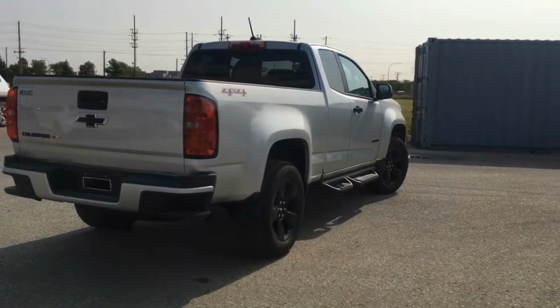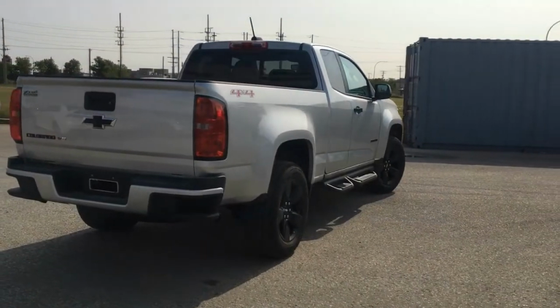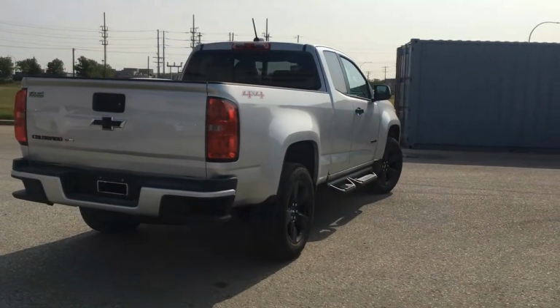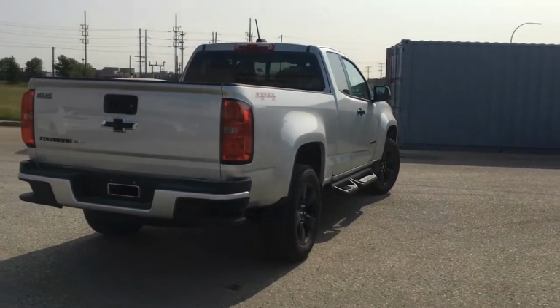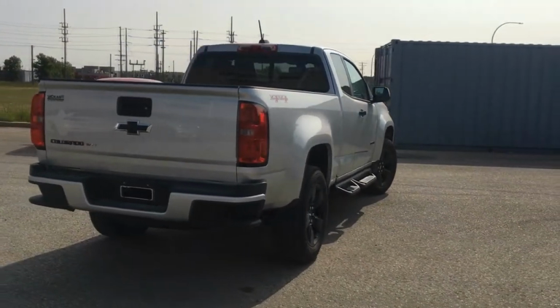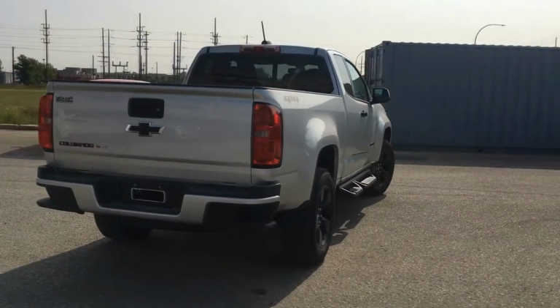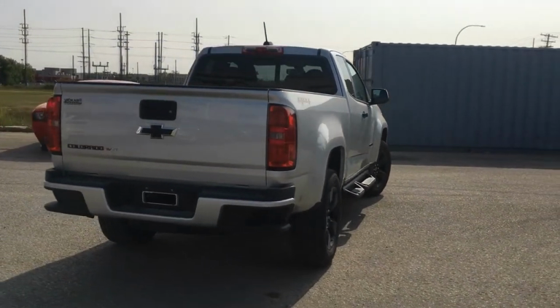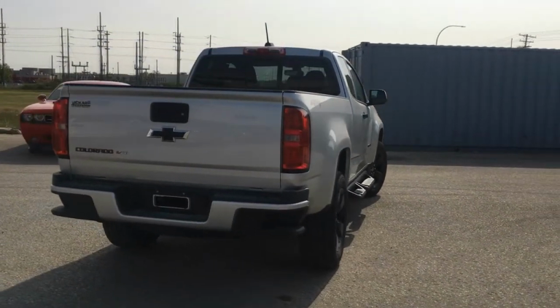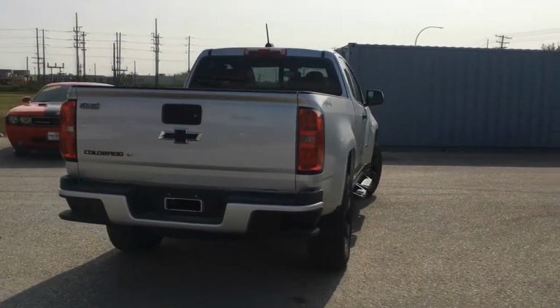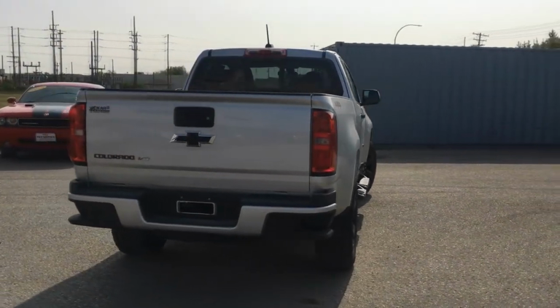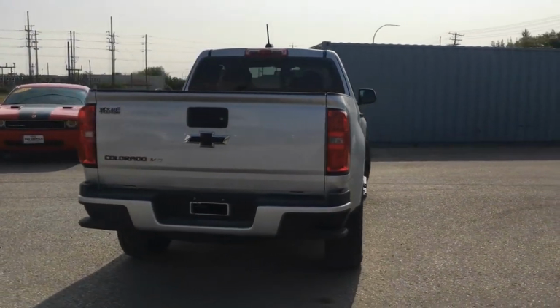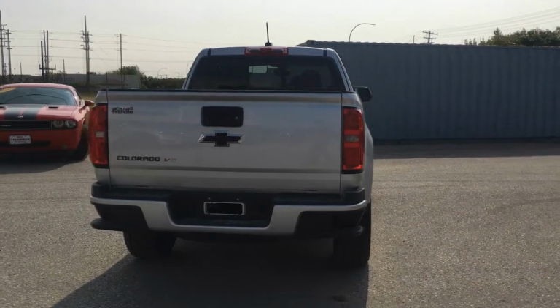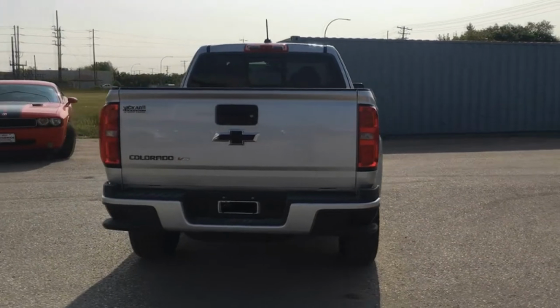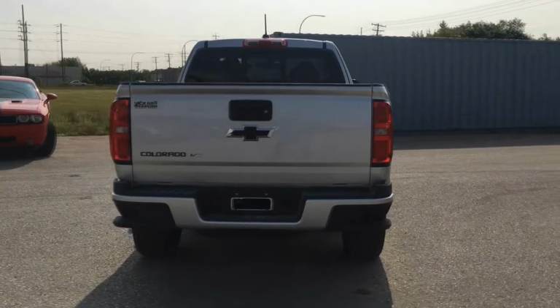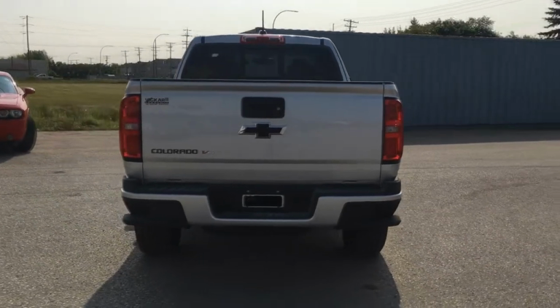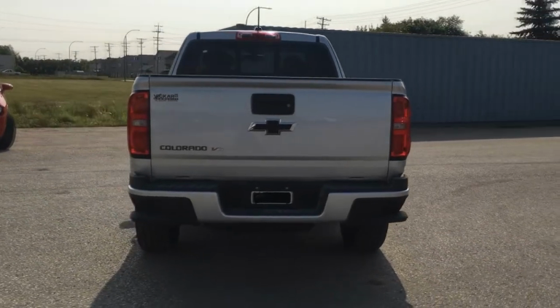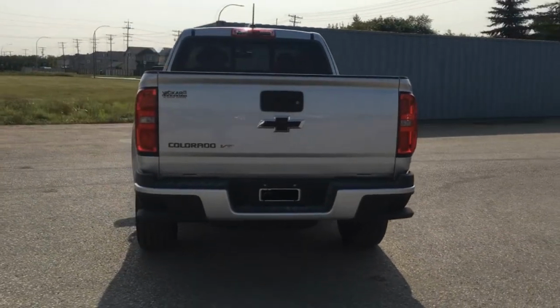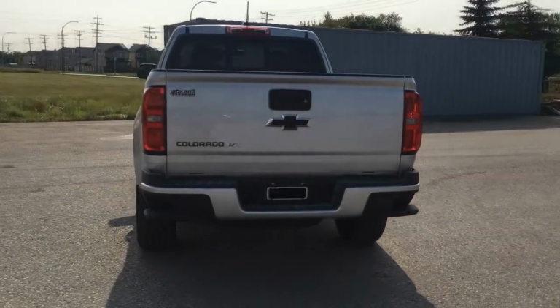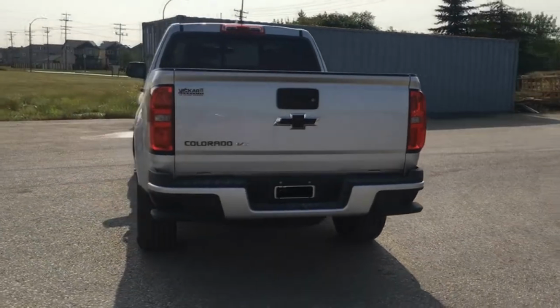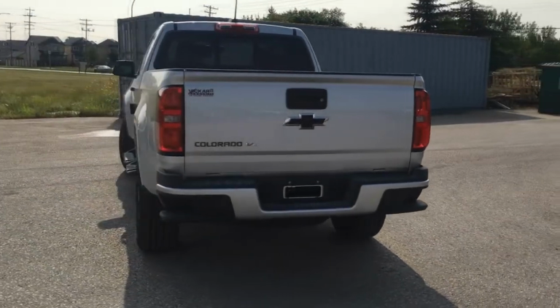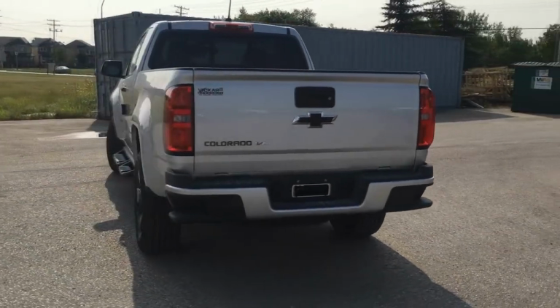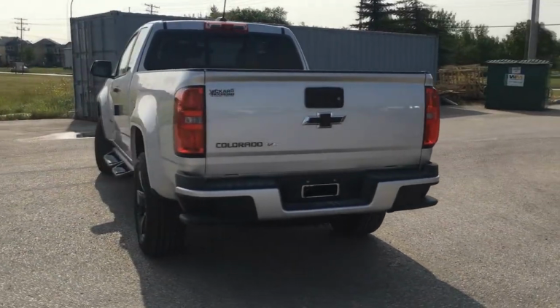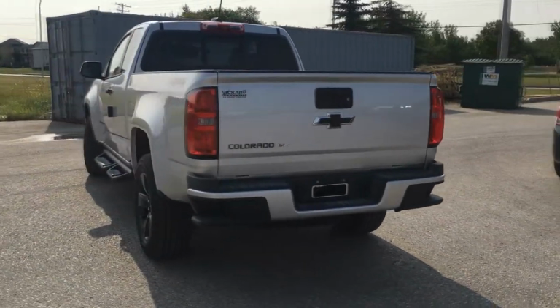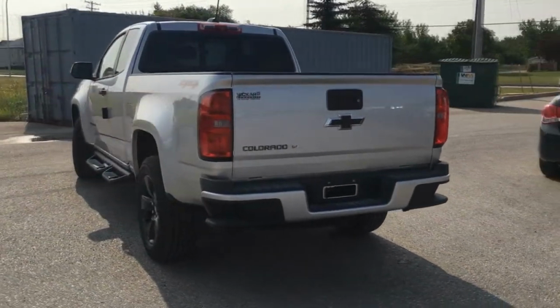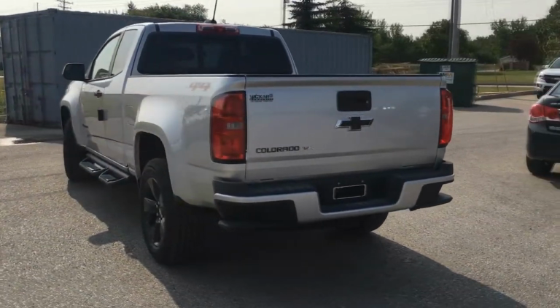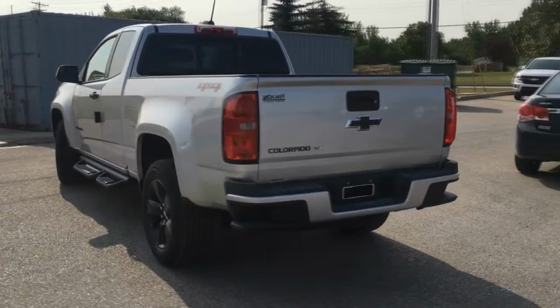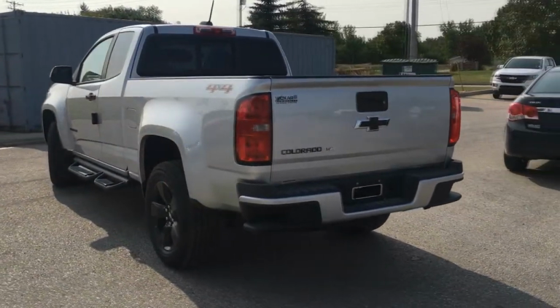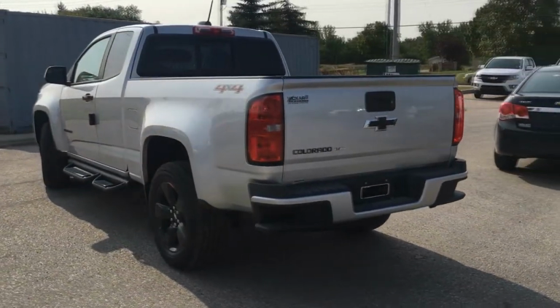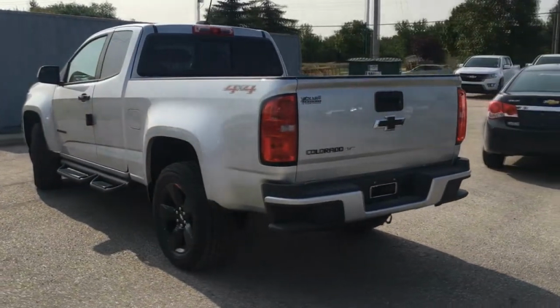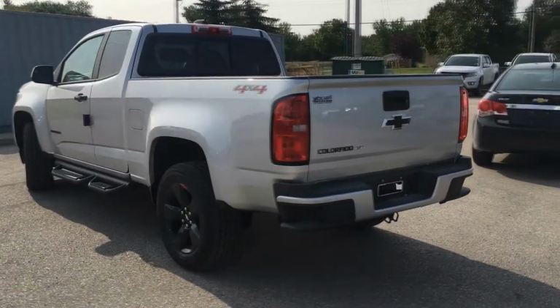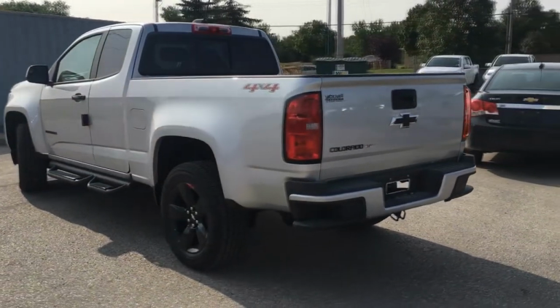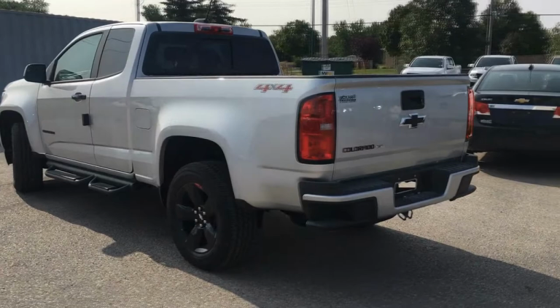Black tailgate handles and a spray-in bed liner, with 18-inch wheels with red accents and 3-inch black off-road assist steps.